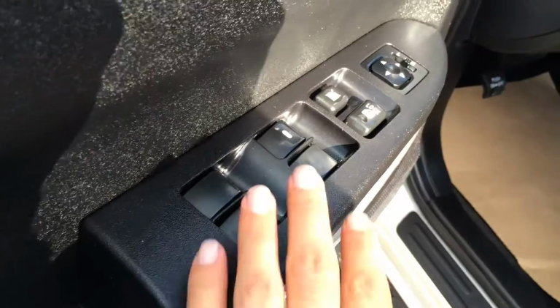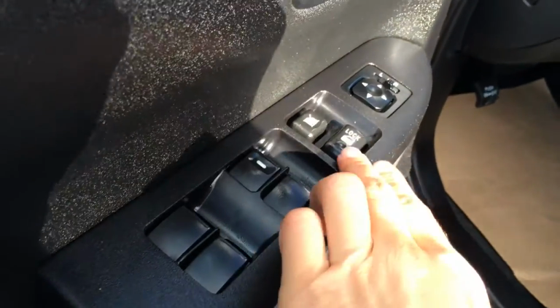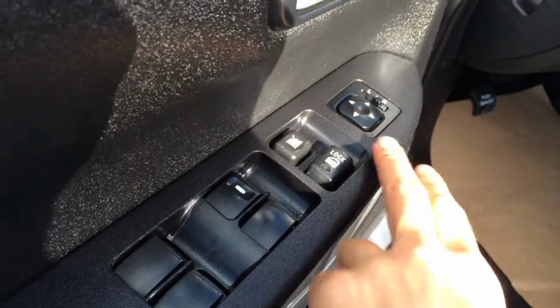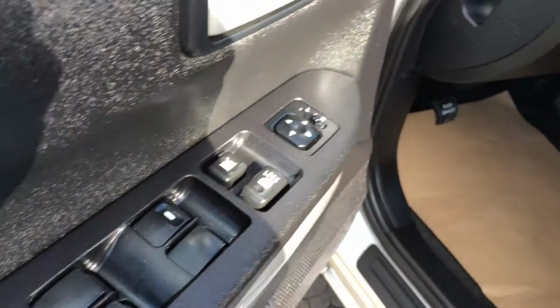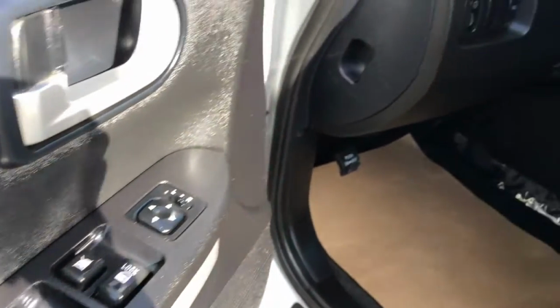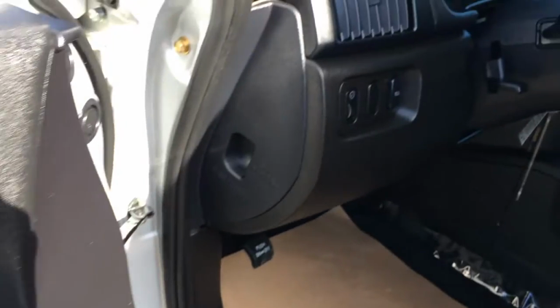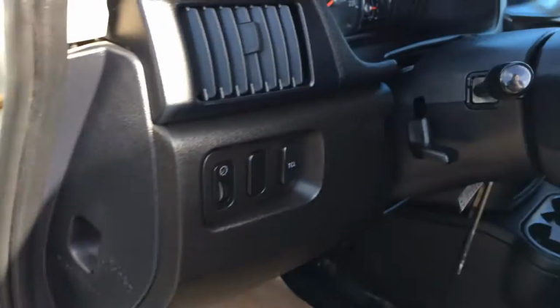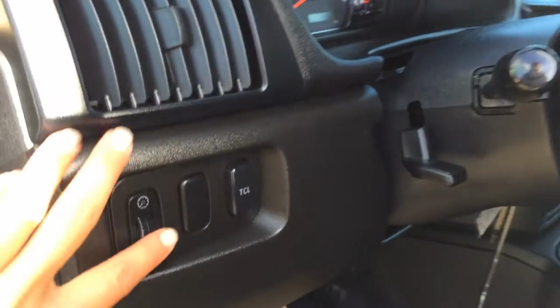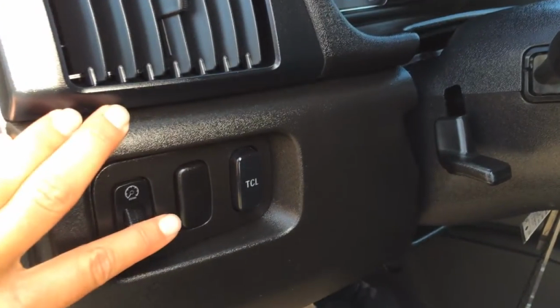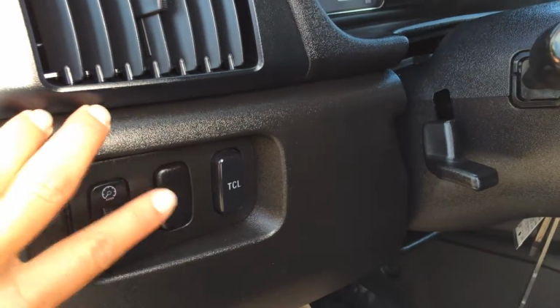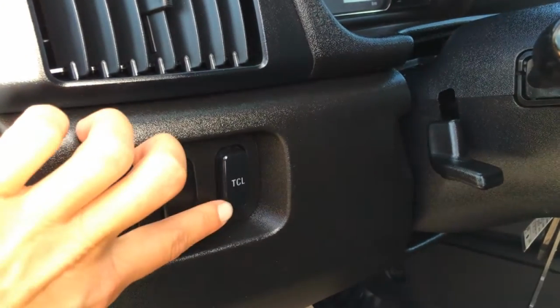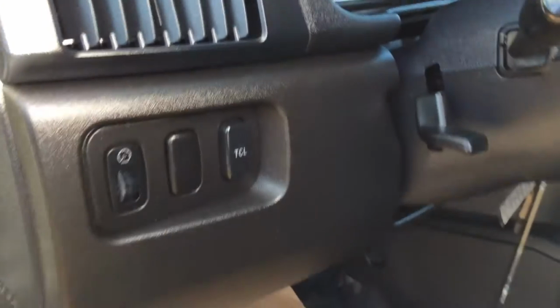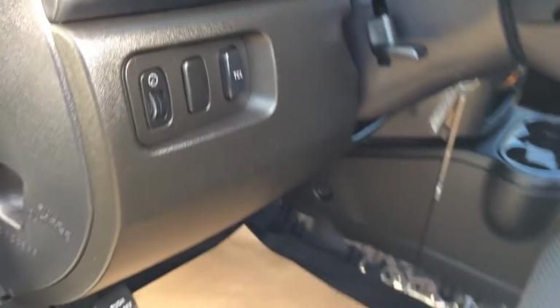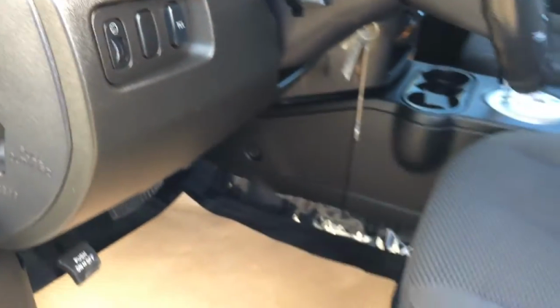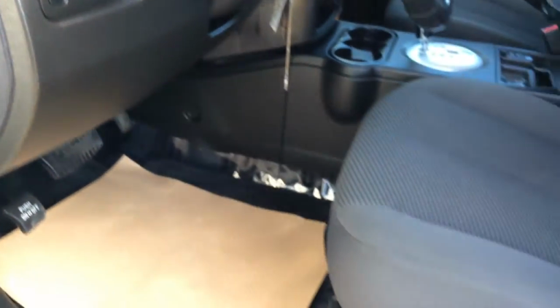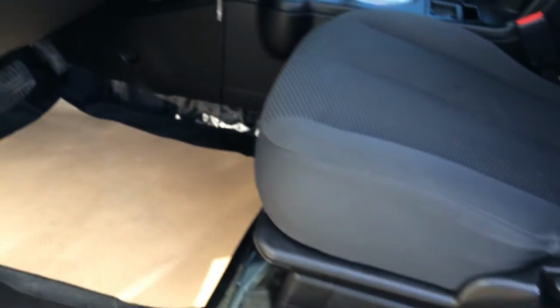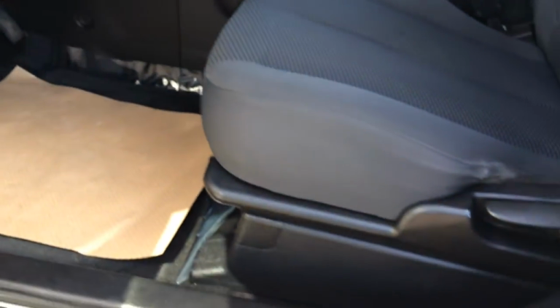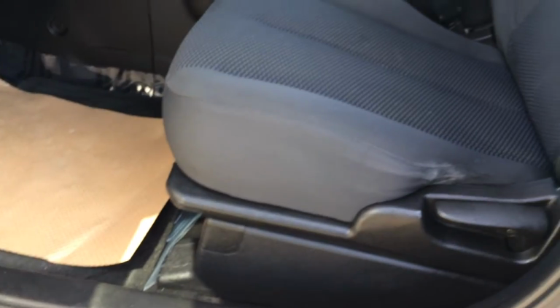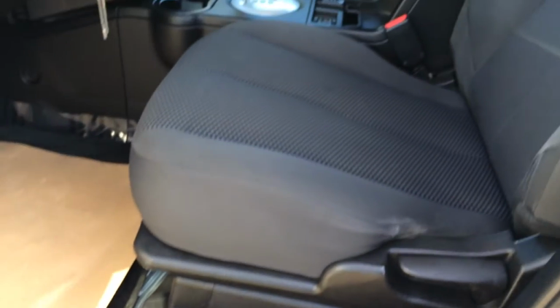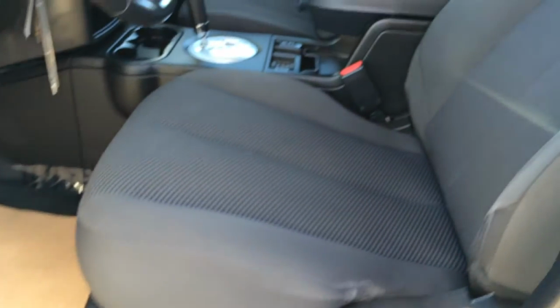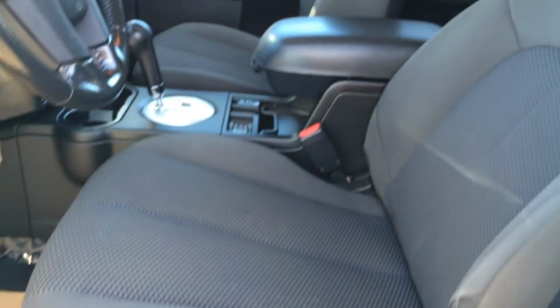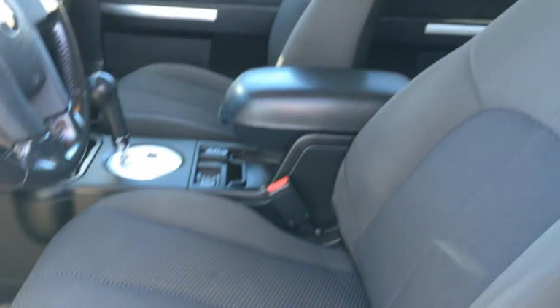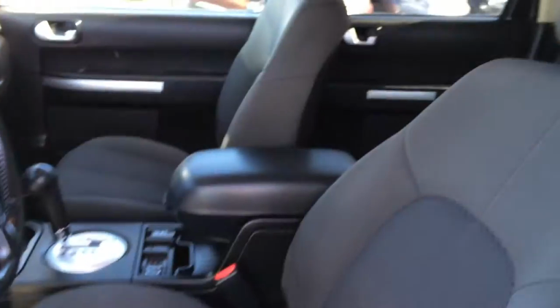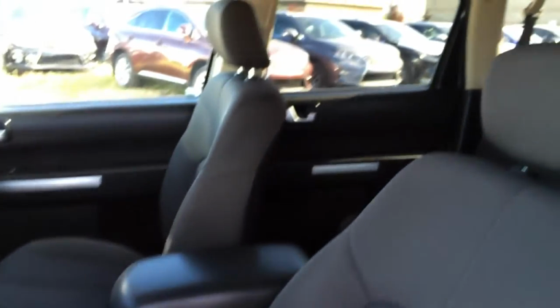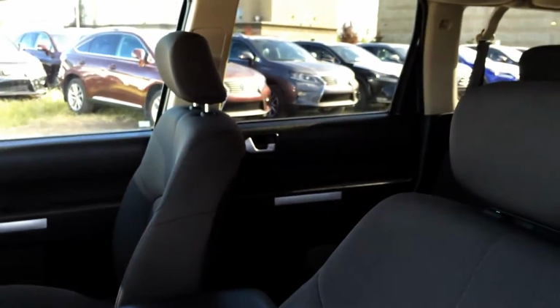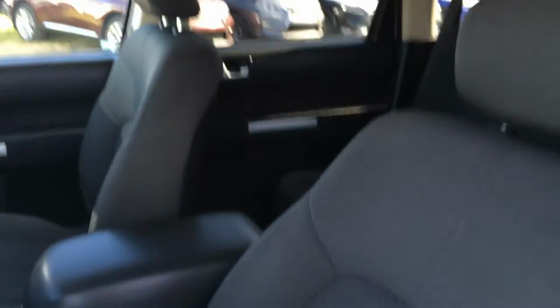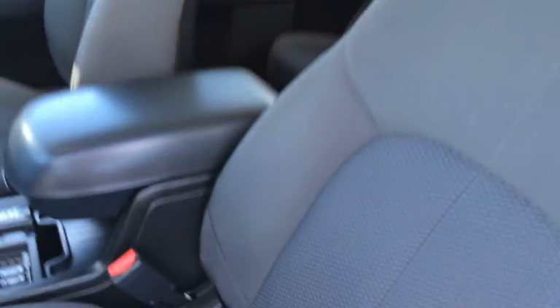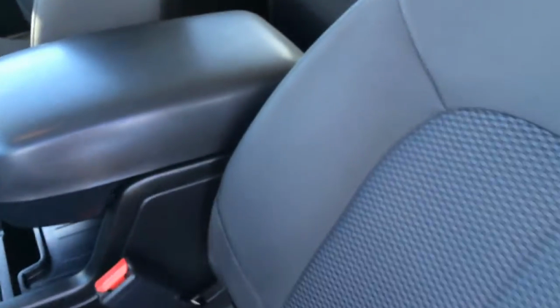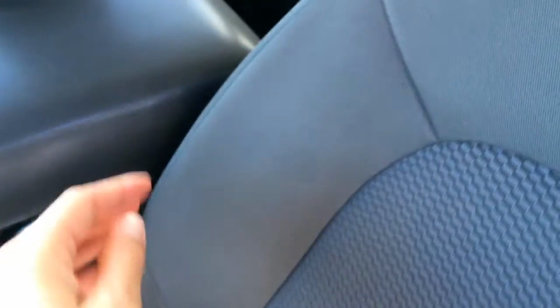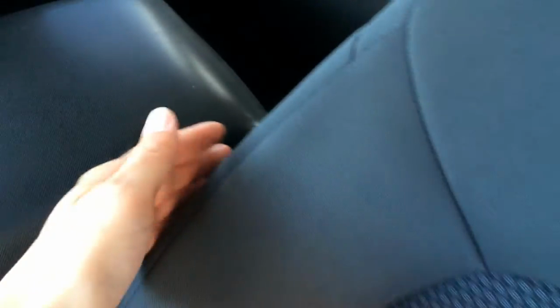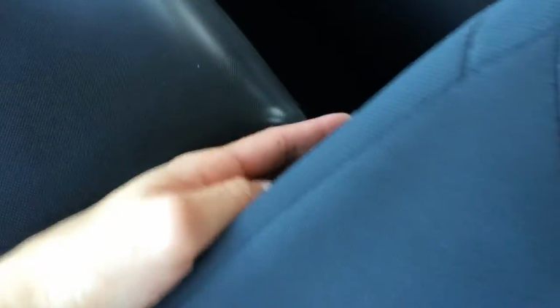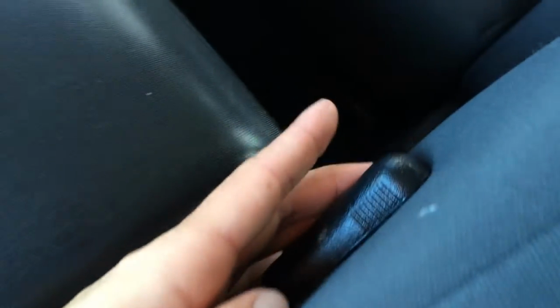Power windows, locks and side mirrors. Dashboard lighting controls. Your traction control on and off switch. Driver and passenger have recline levers and slider bars to adjust them. We have adjustable headrest. Driver has lumbar support on the other side.